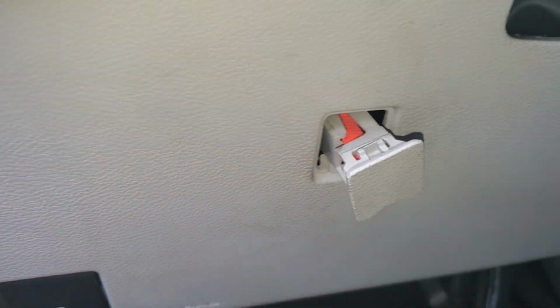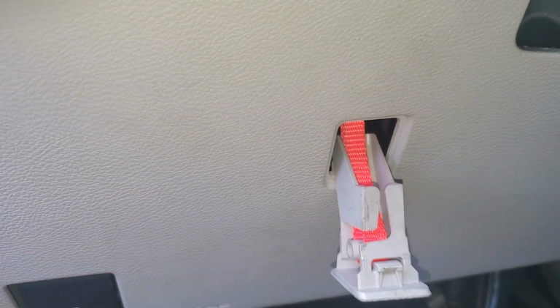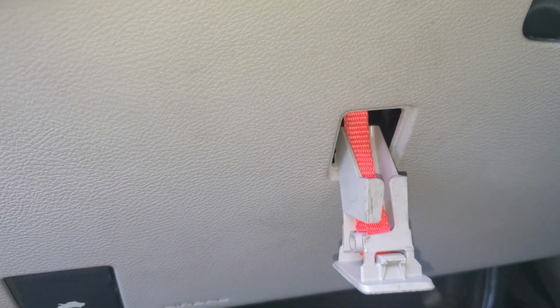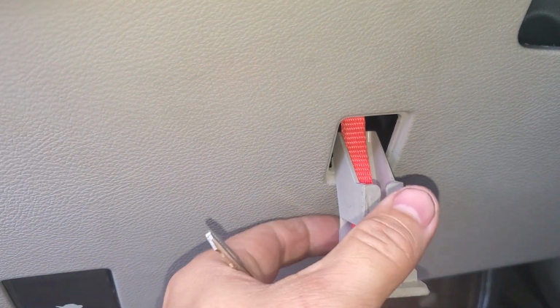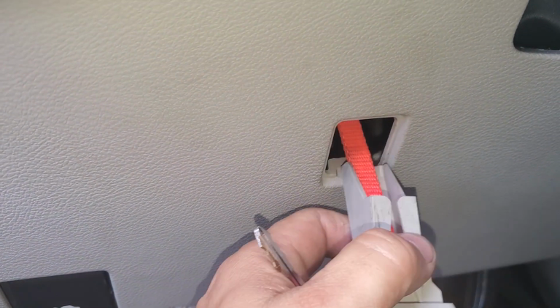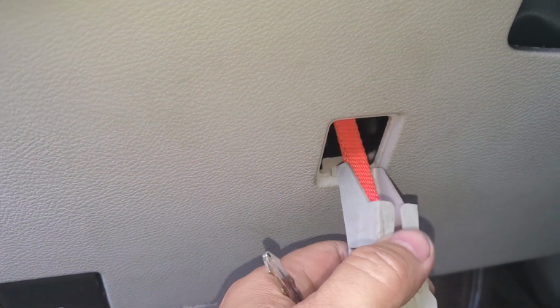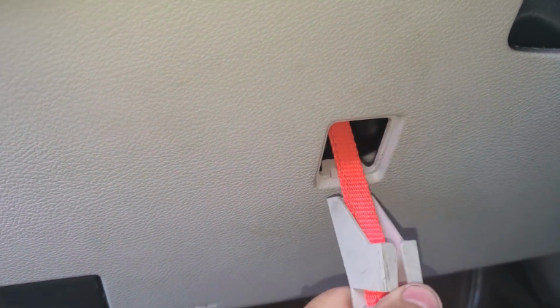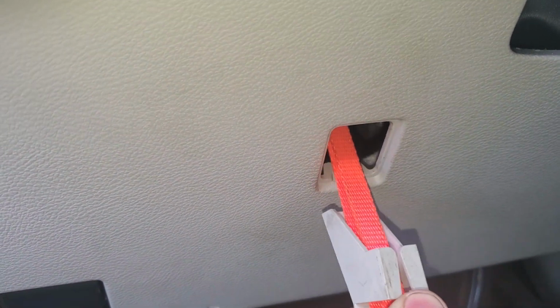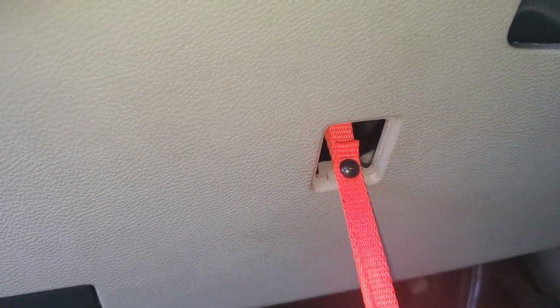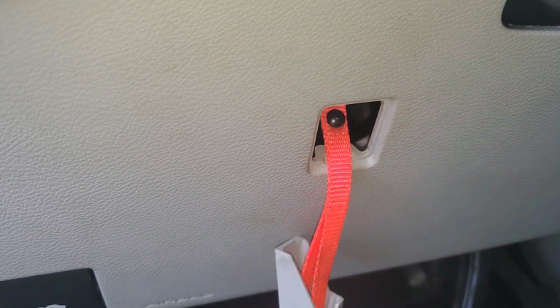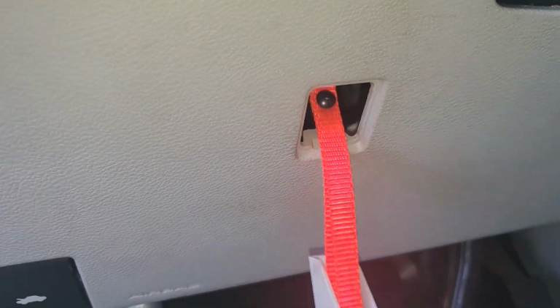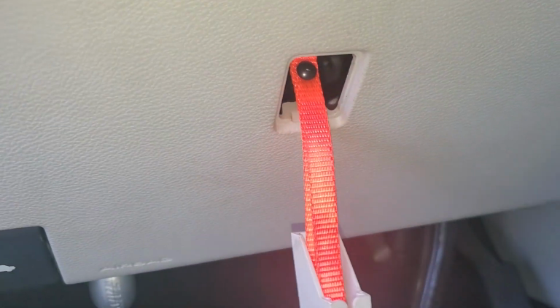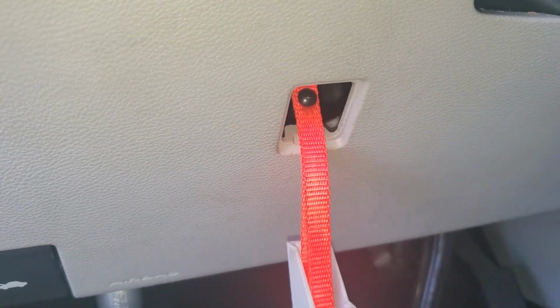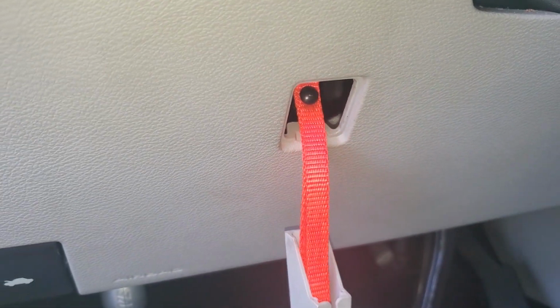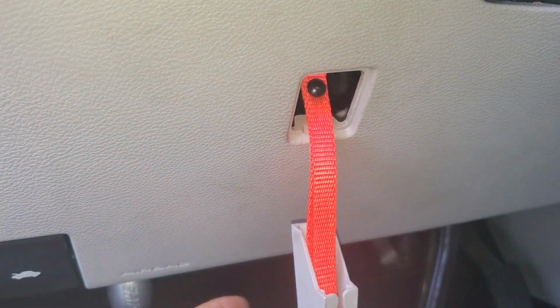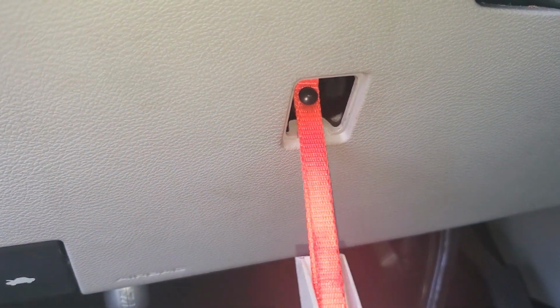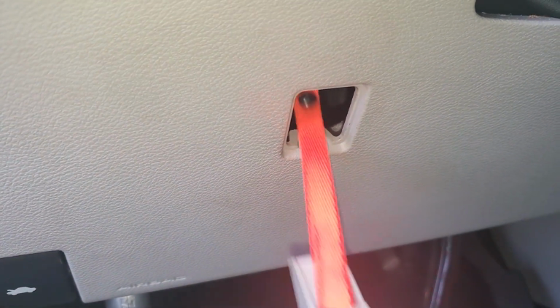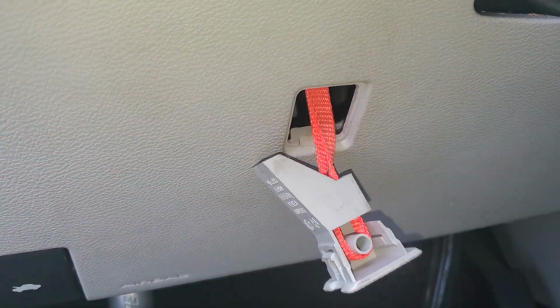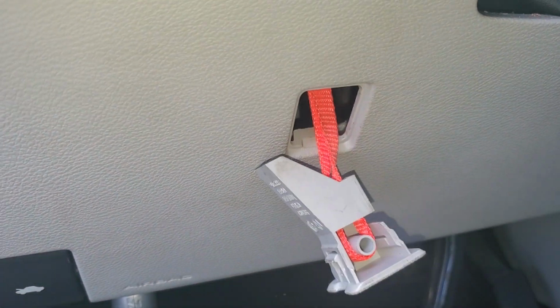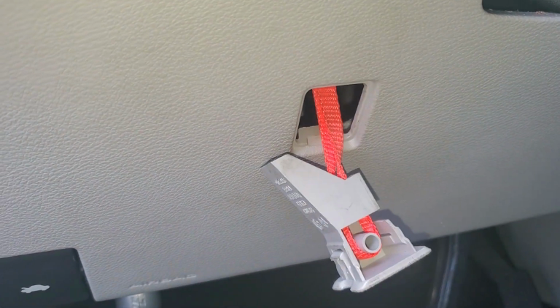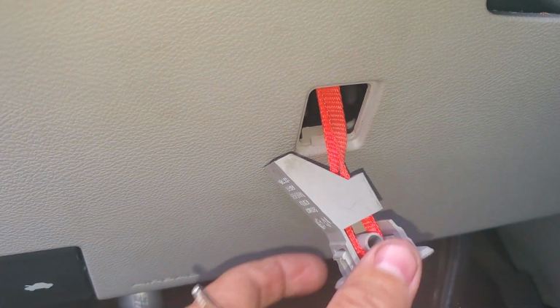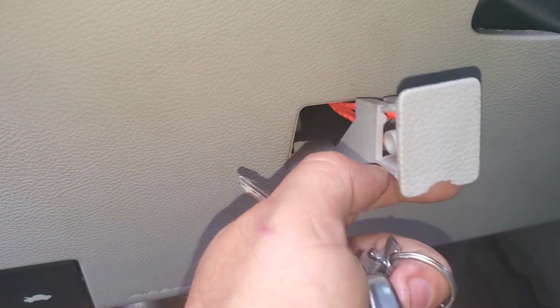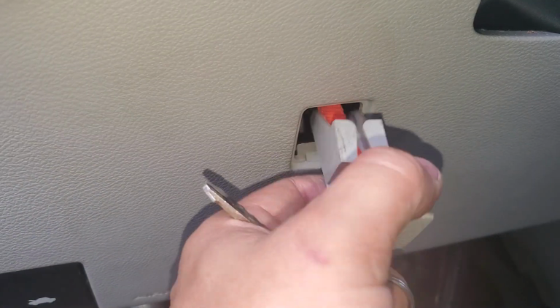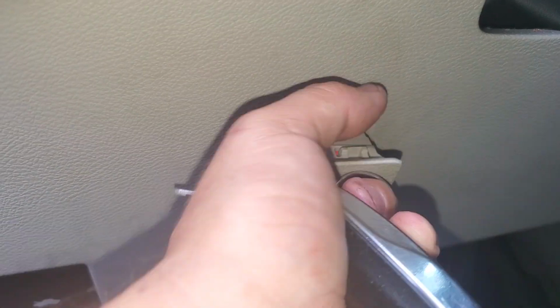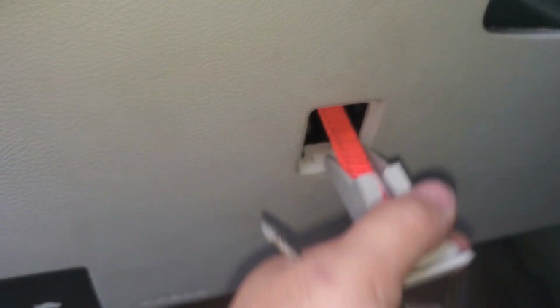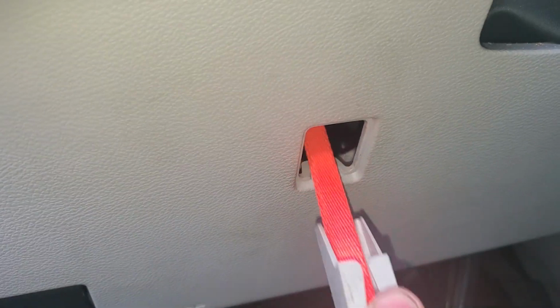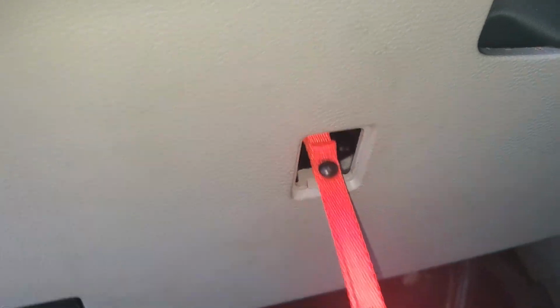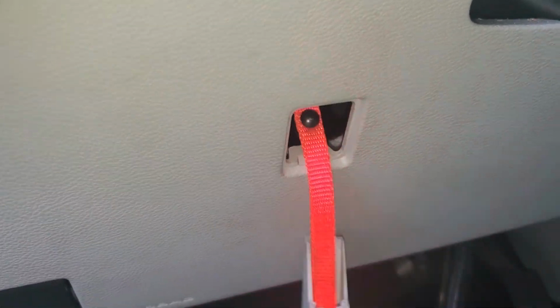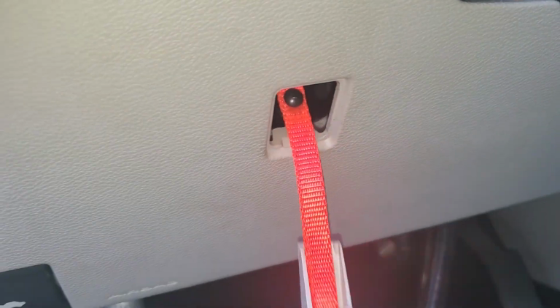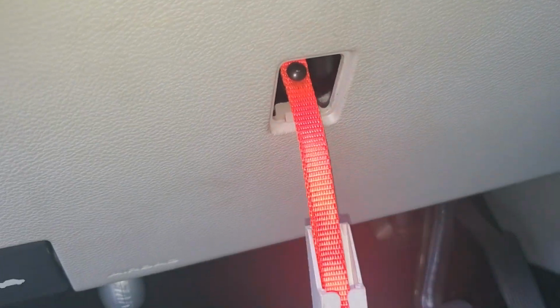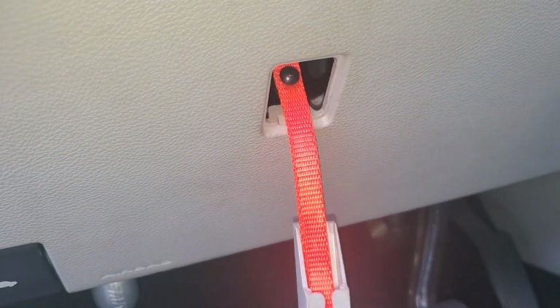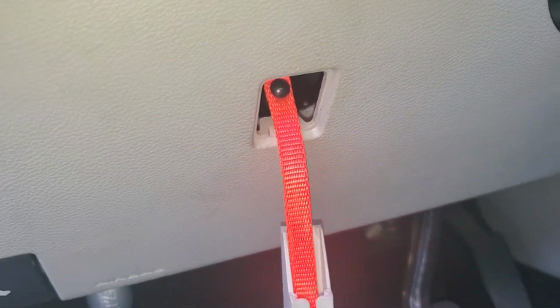Pop around and you gotta love the Chryslers — and there you are, neutral. Put it back in park, pull it back up, and there you are back in park. But we need neutral to tow it — told you it's gonna be a quick one.